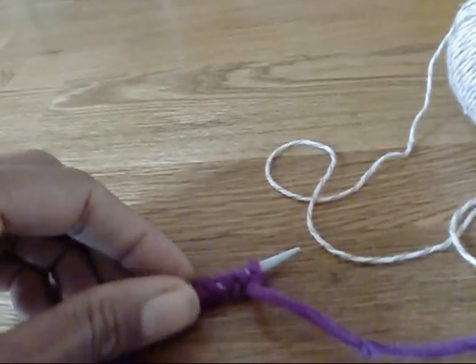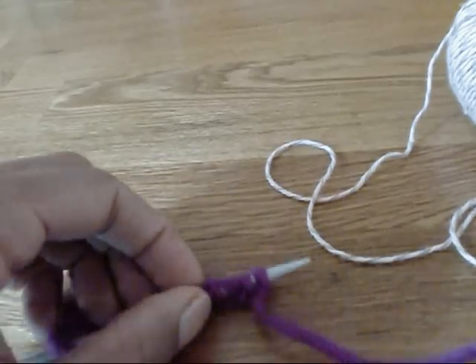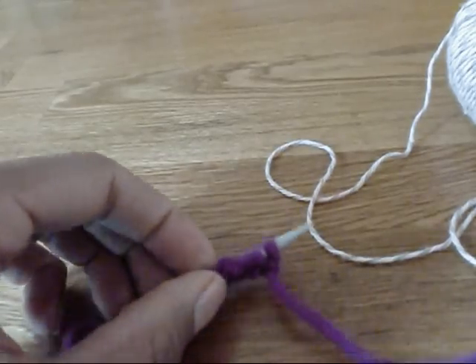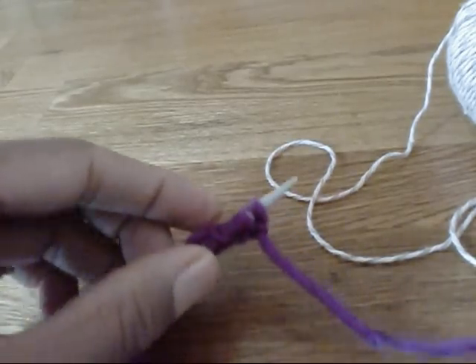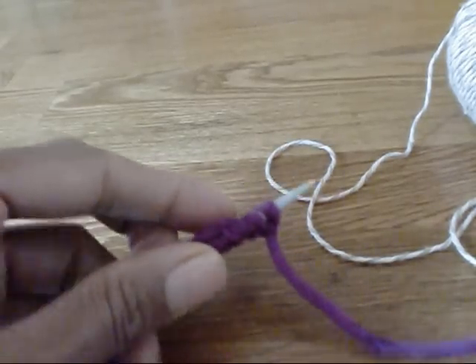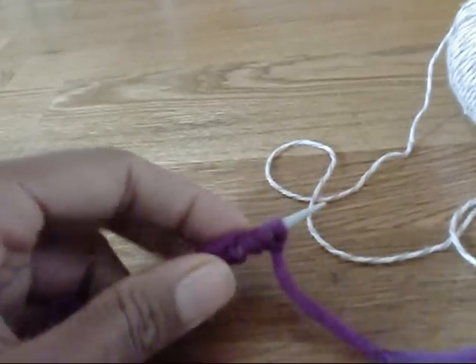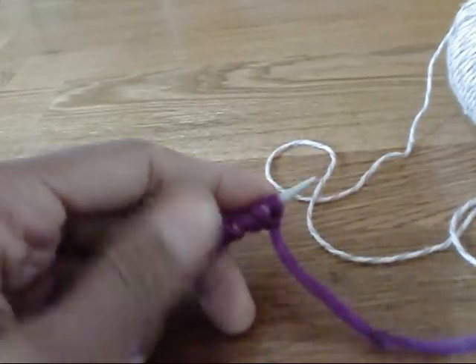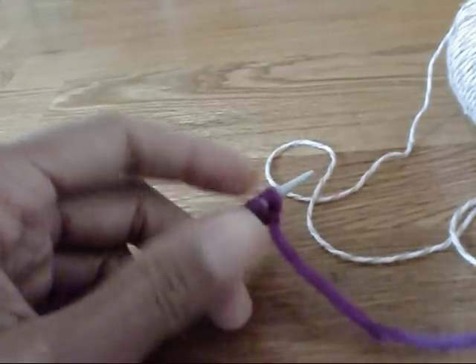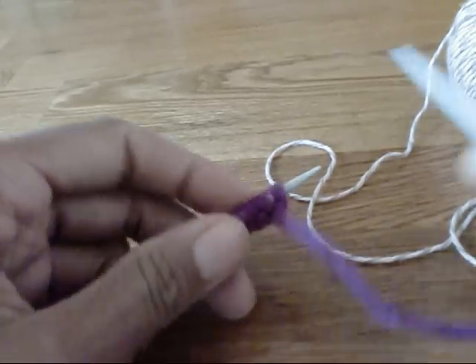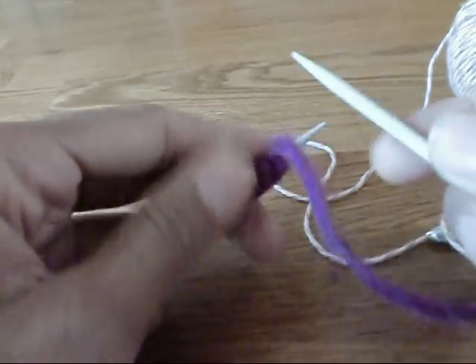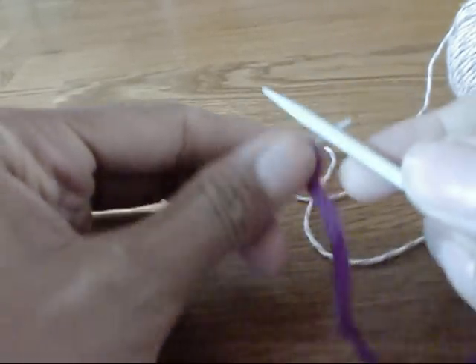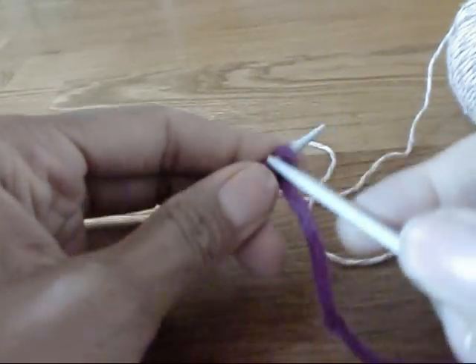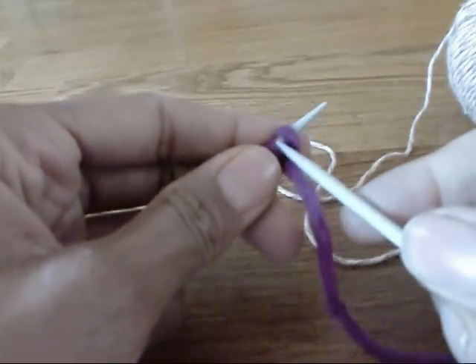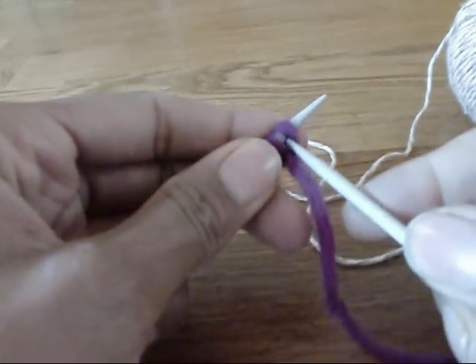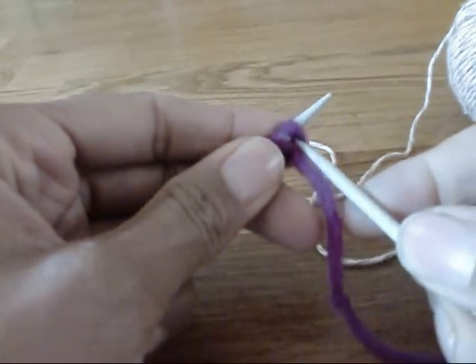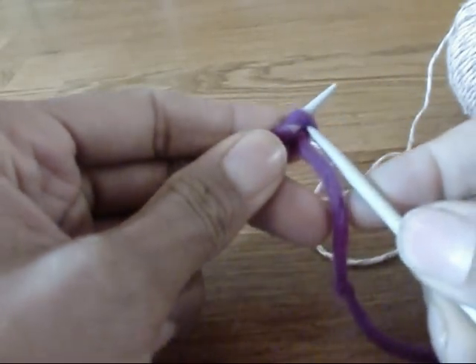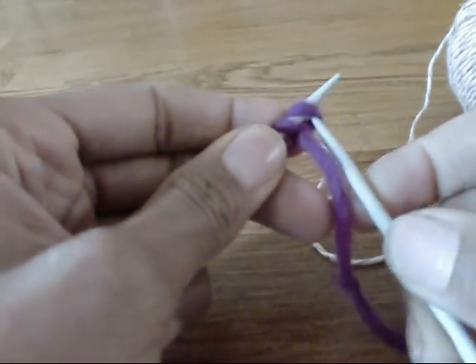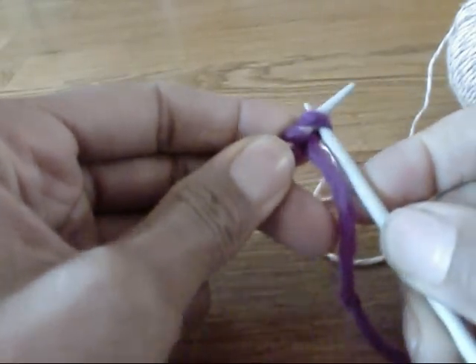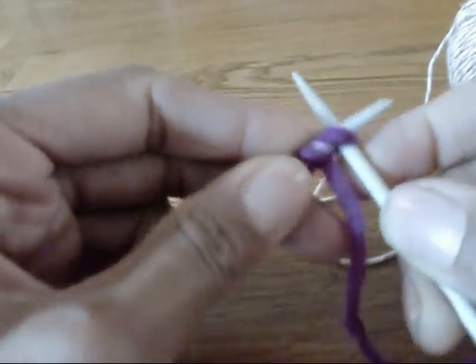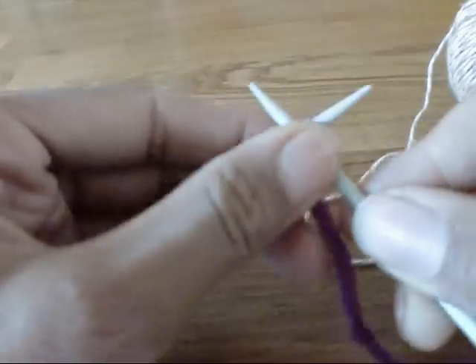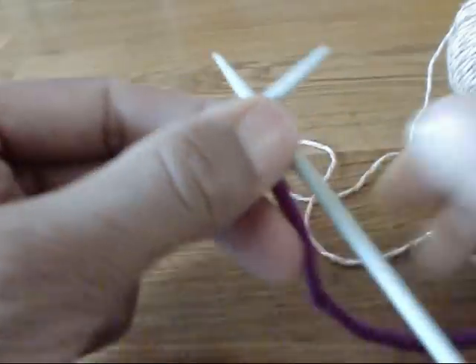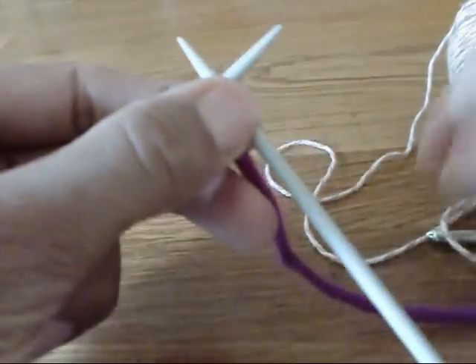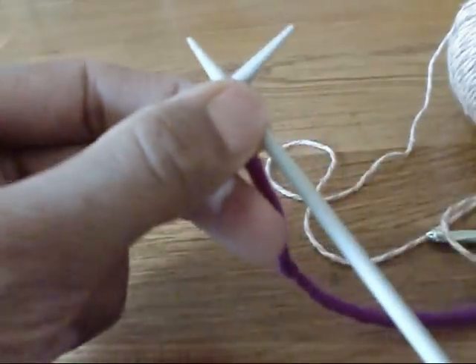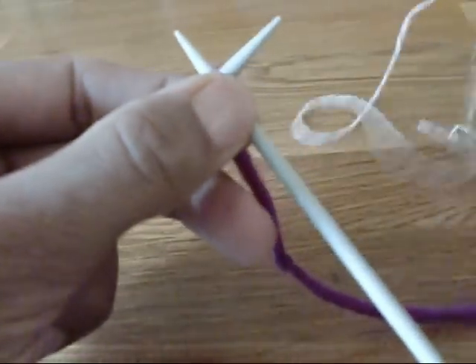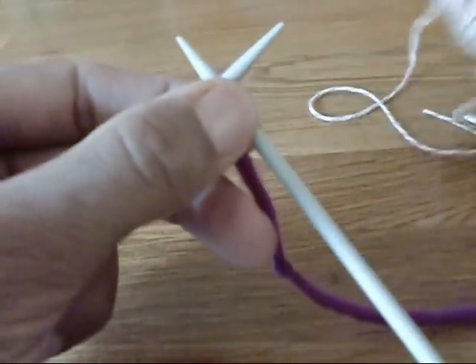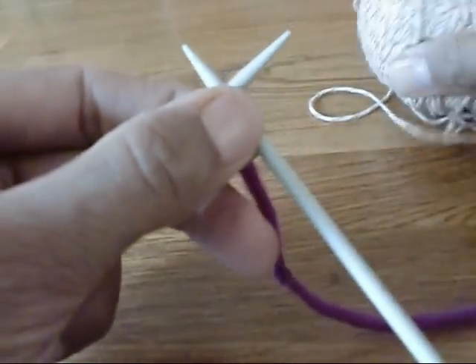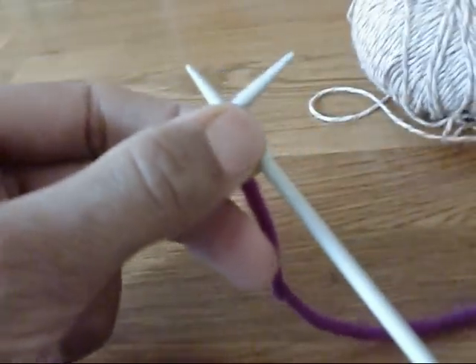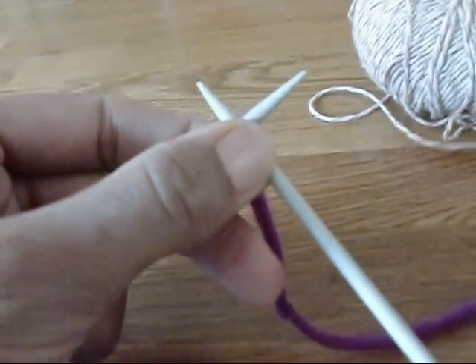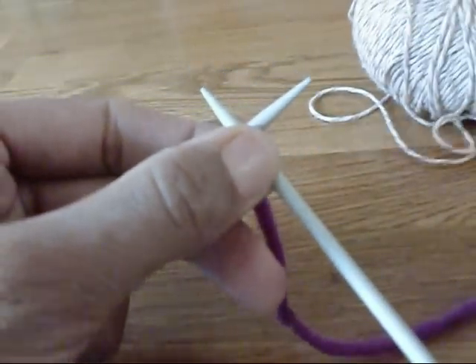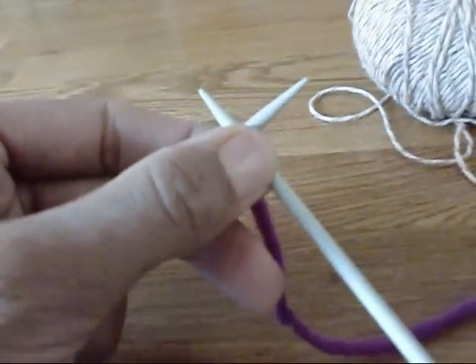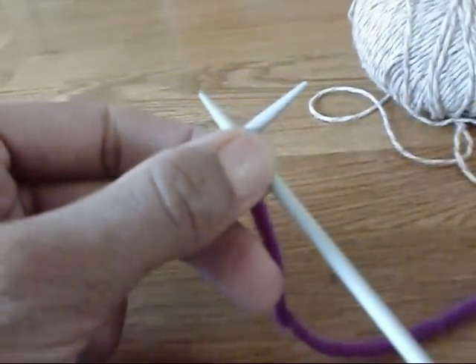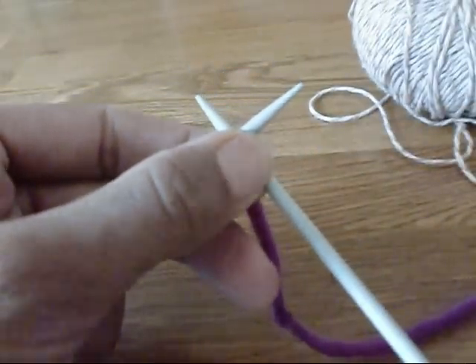And then you're ready to begin your project, so start working in your pattern — just get your project yarn ready and begin.